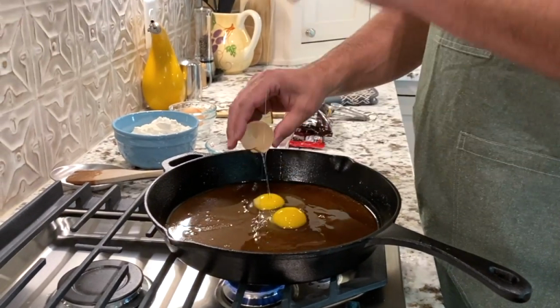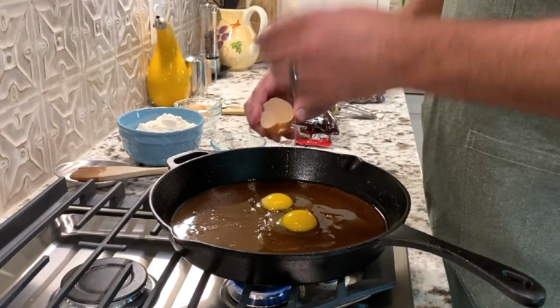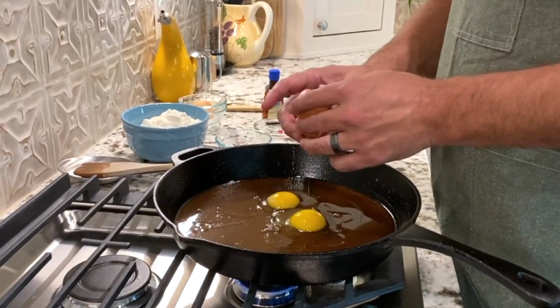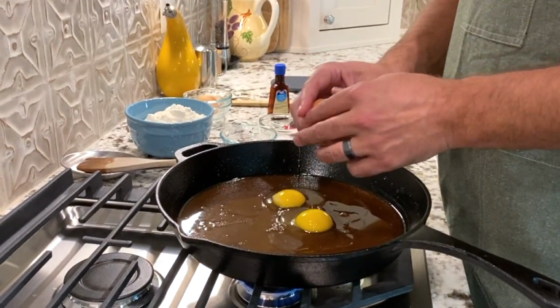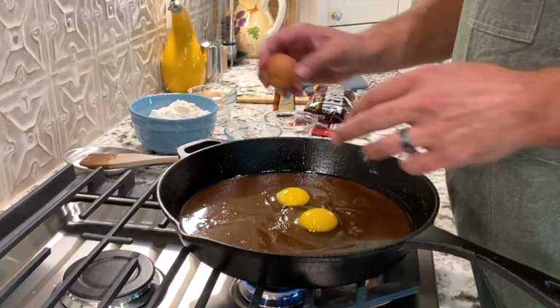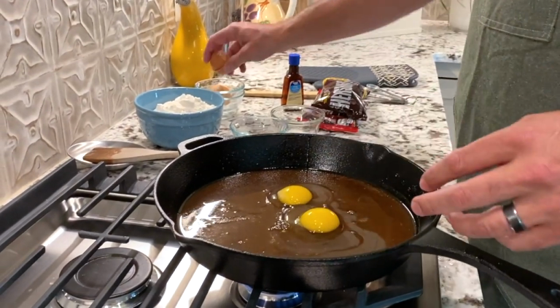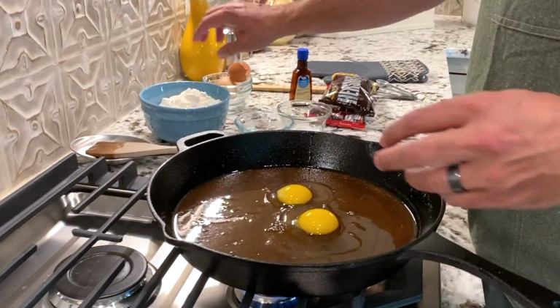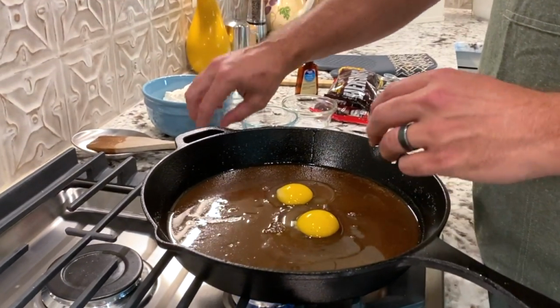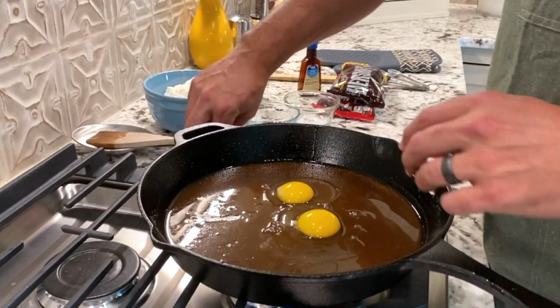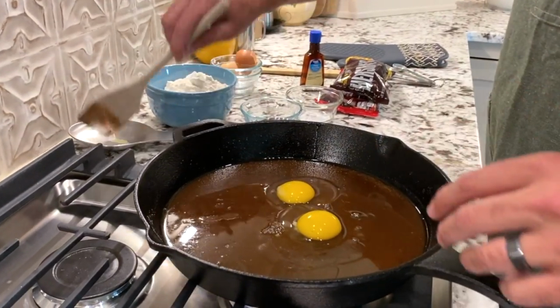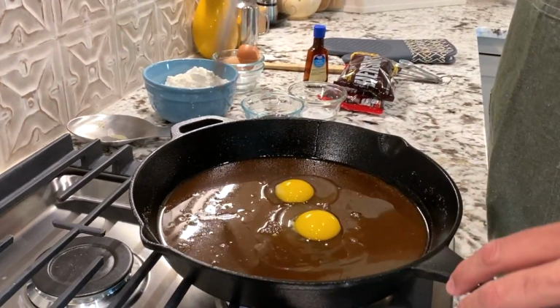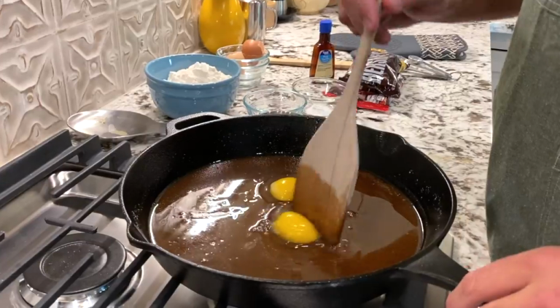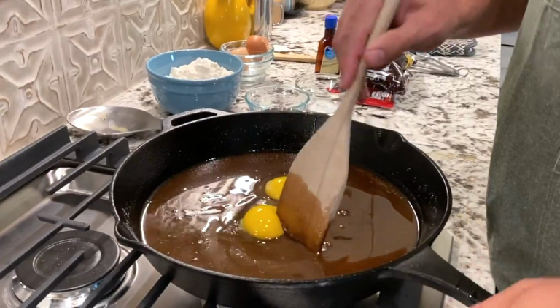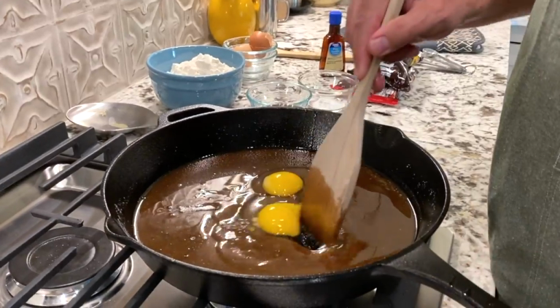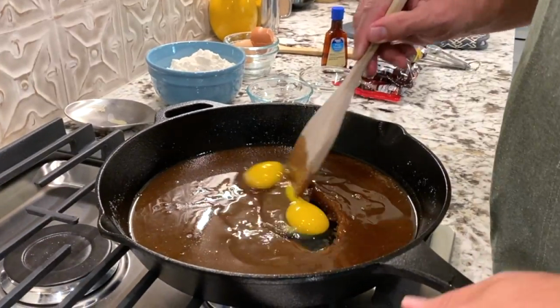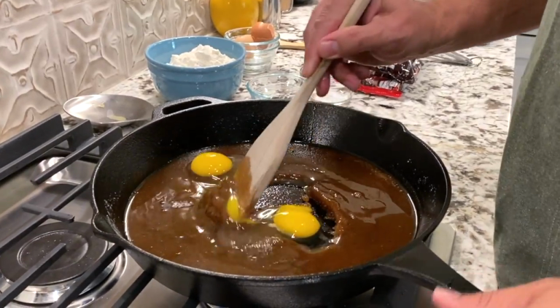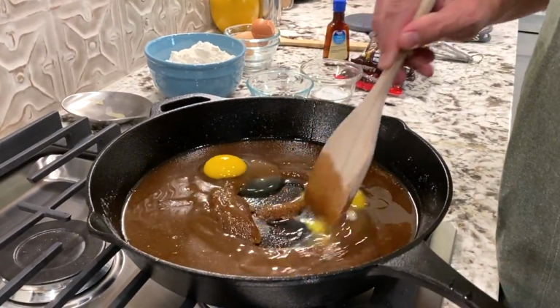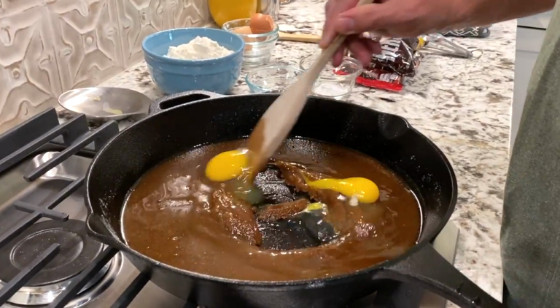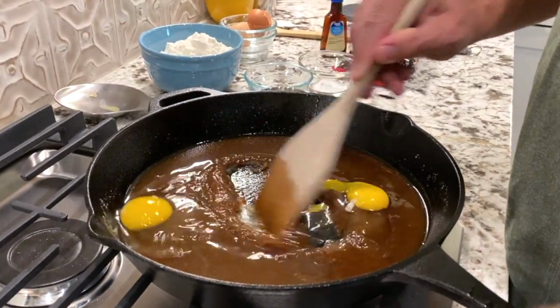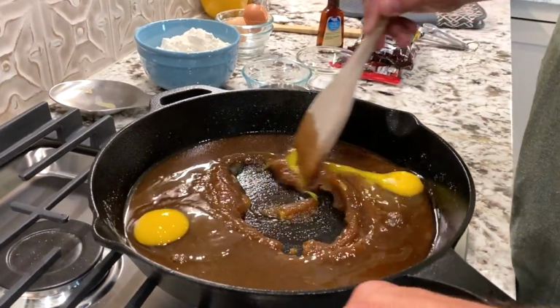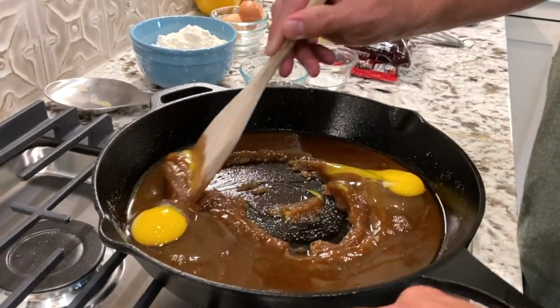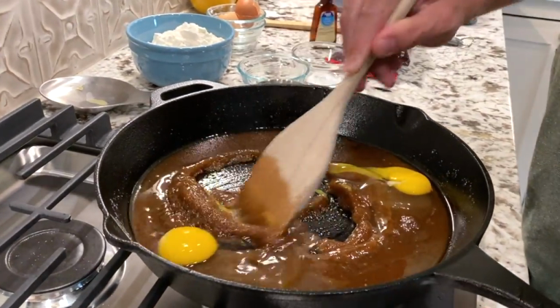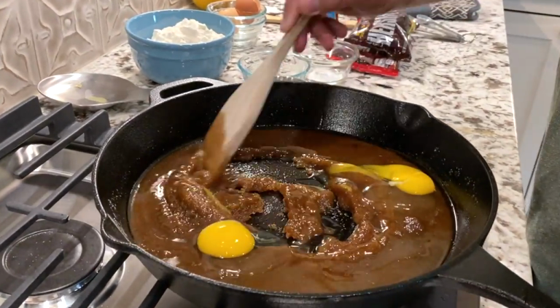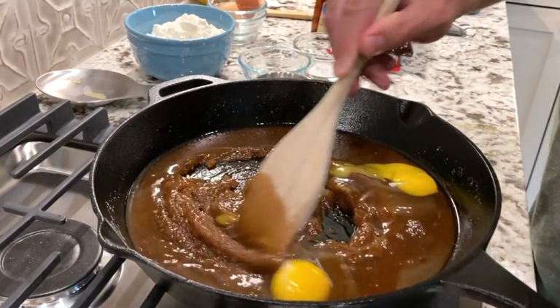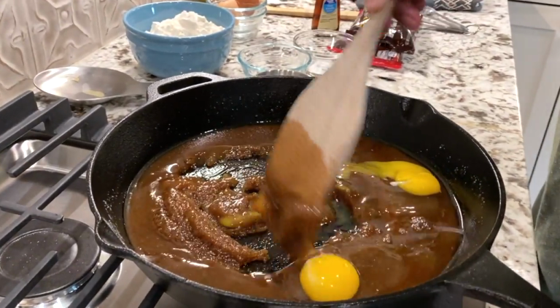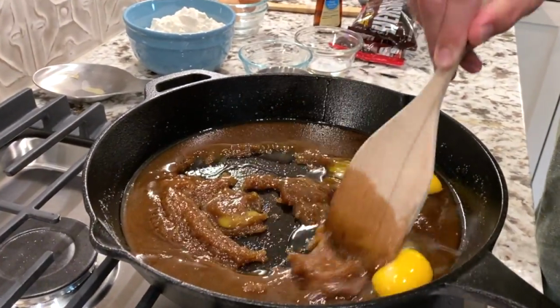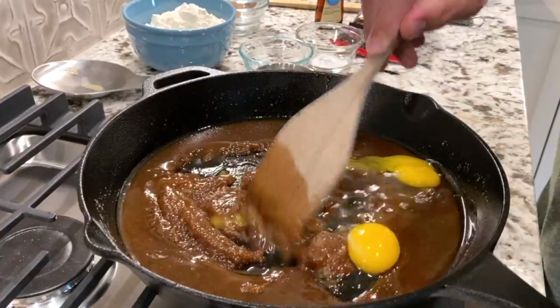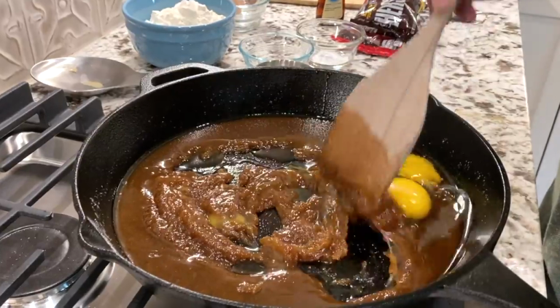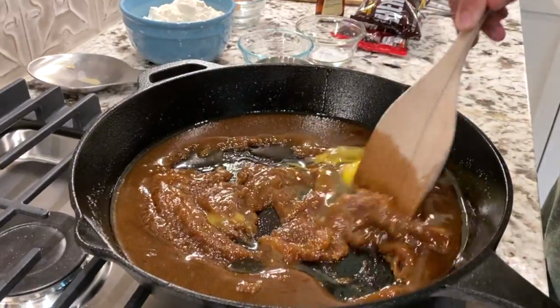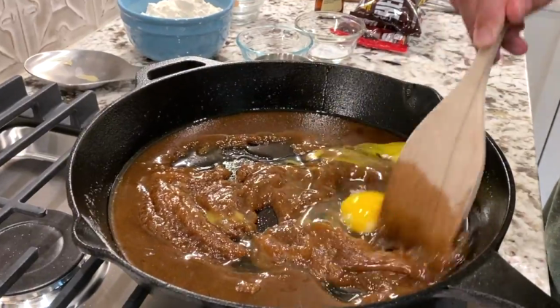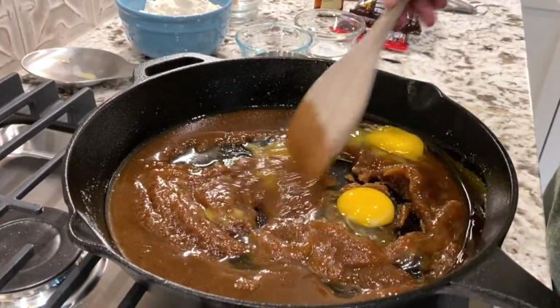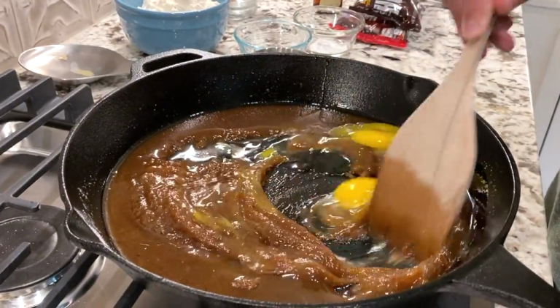Then we're going to add our flour, baking soda, salt, and vanilla extract. Mix all of that in.